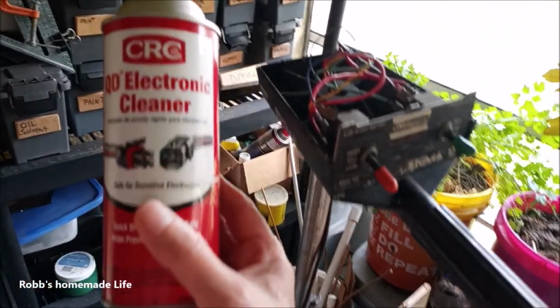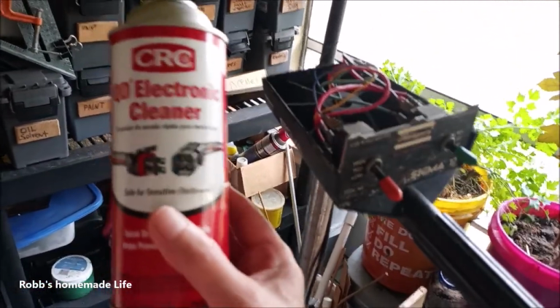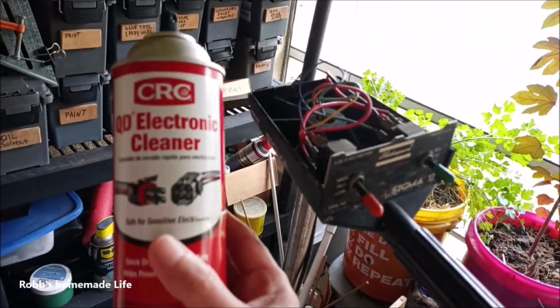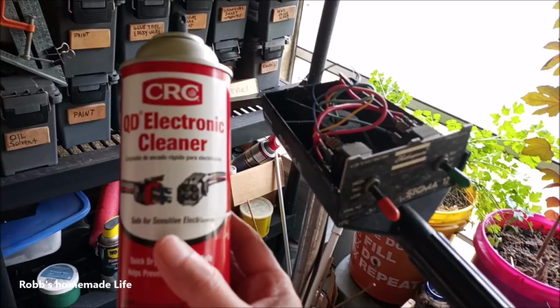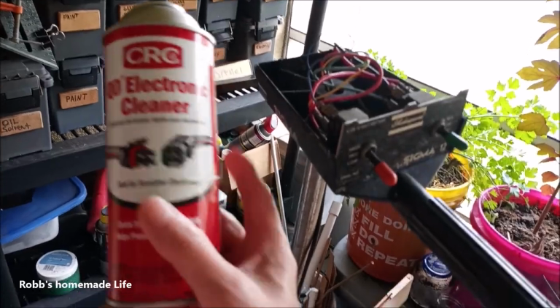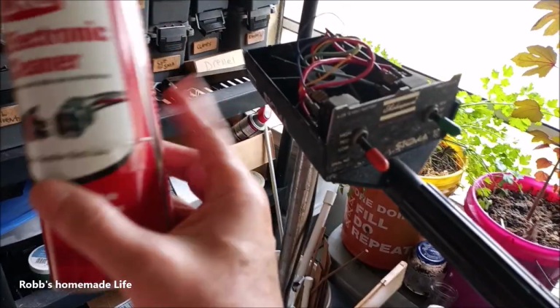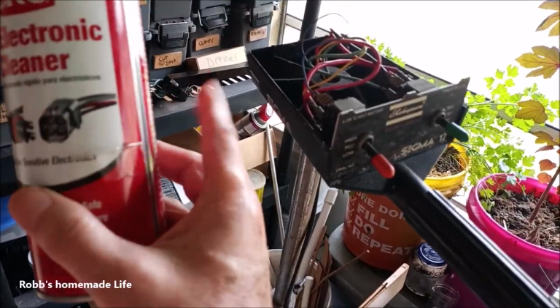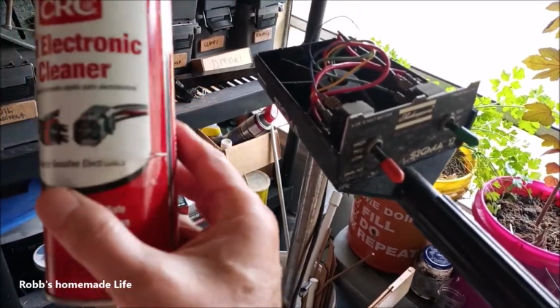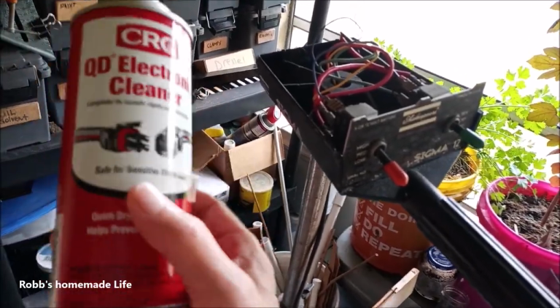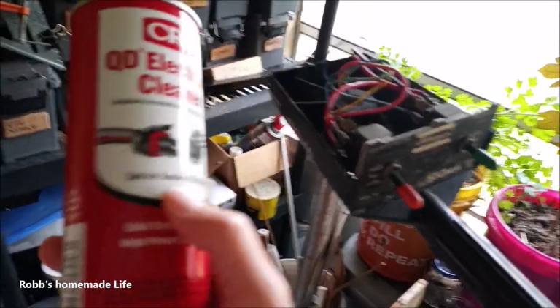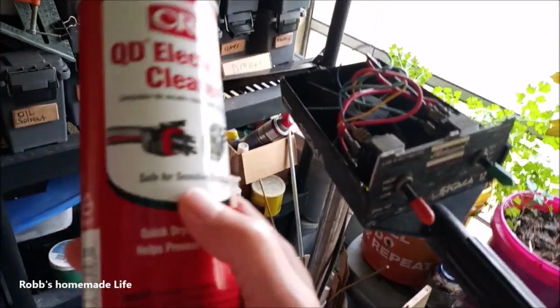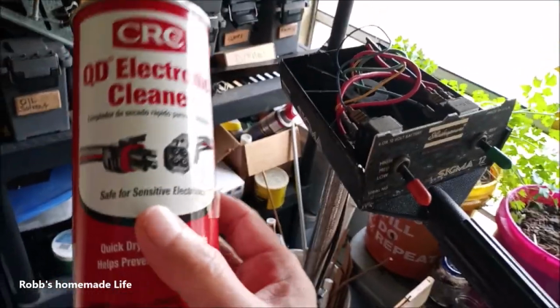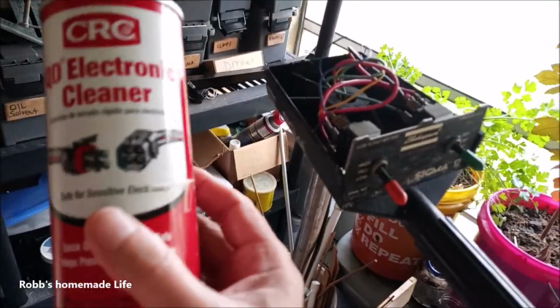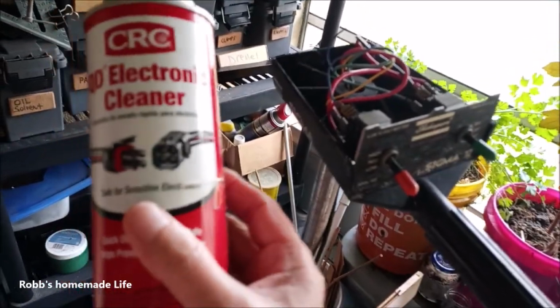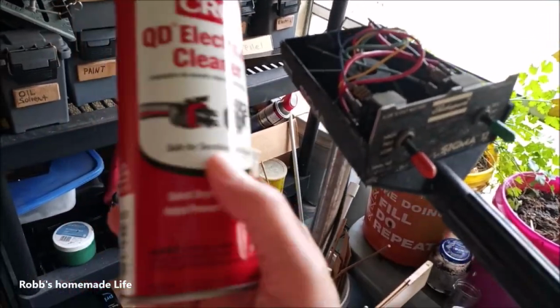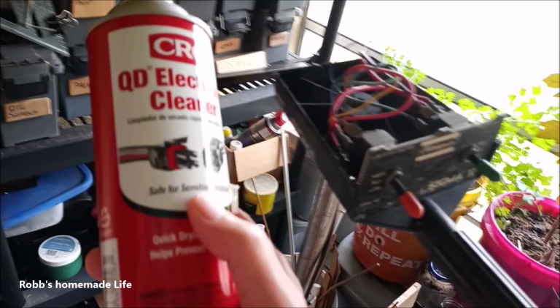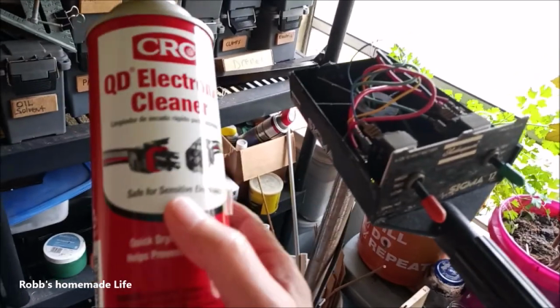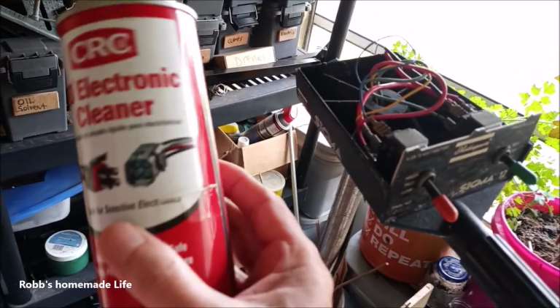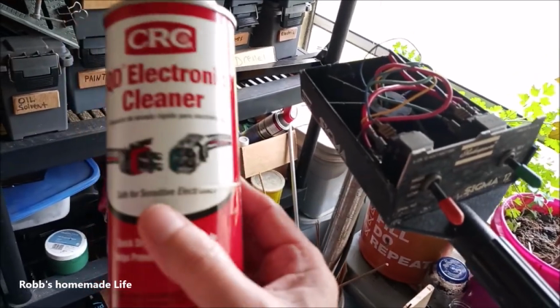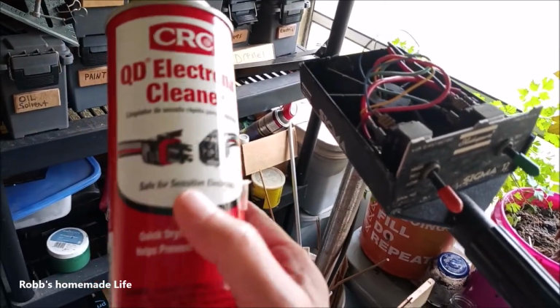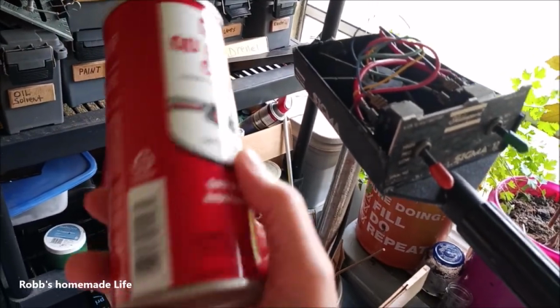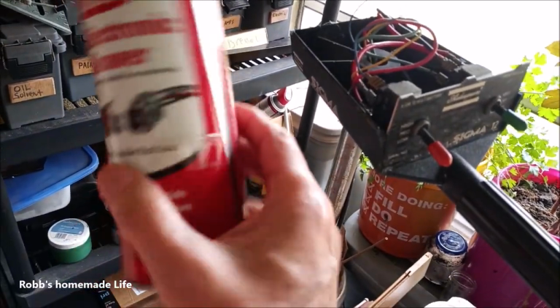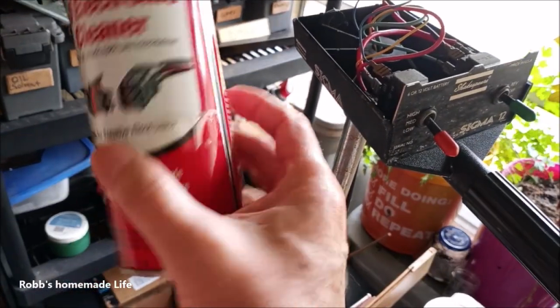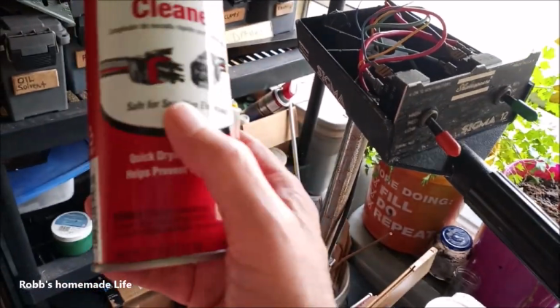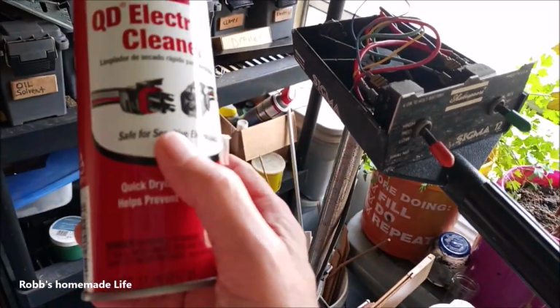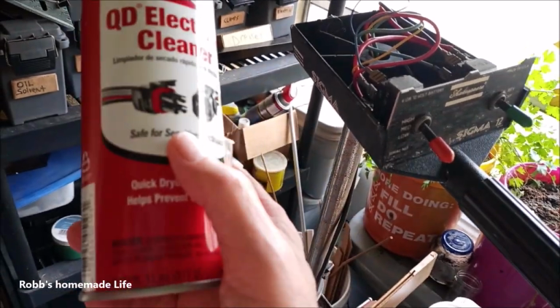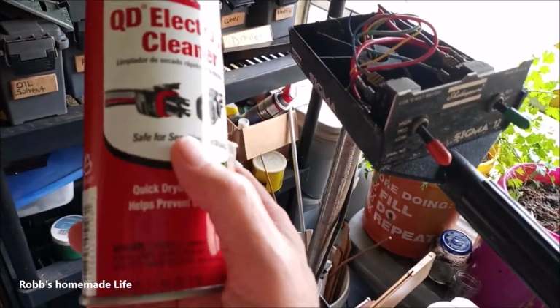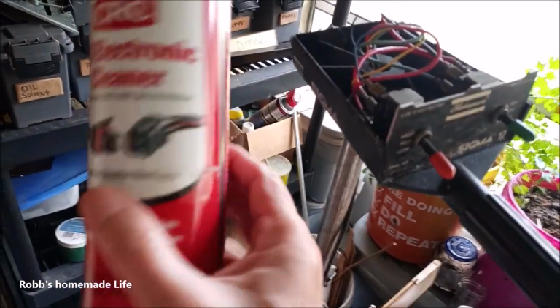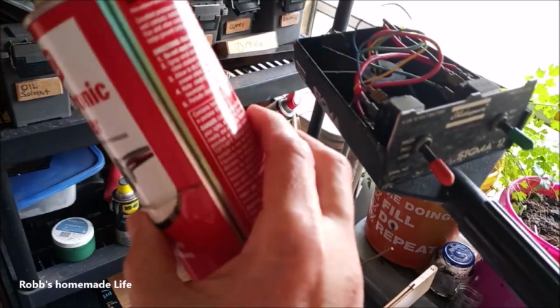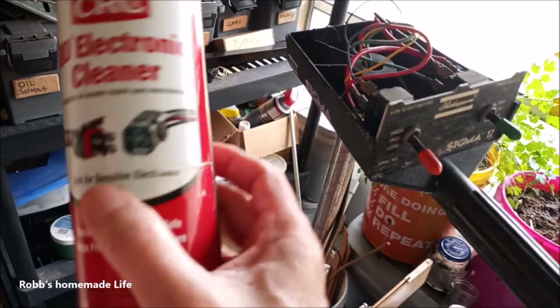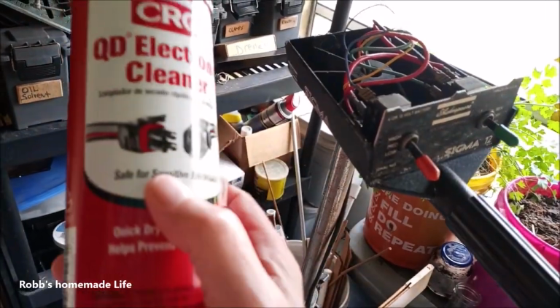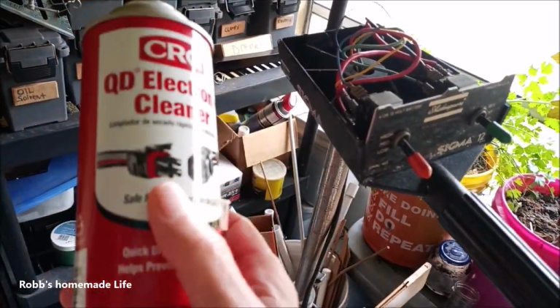Back when we had televisions with knobs to change the channel, you'd get old black and white sets from a thrift store that were already 20 years old. You'd put this on the tuners and it would clean the contacts.